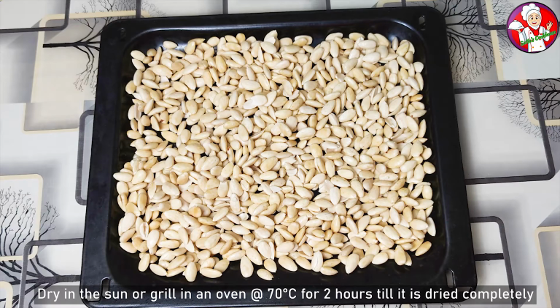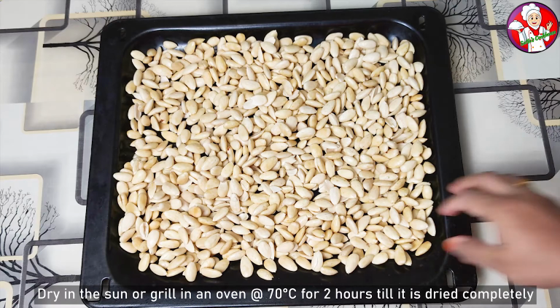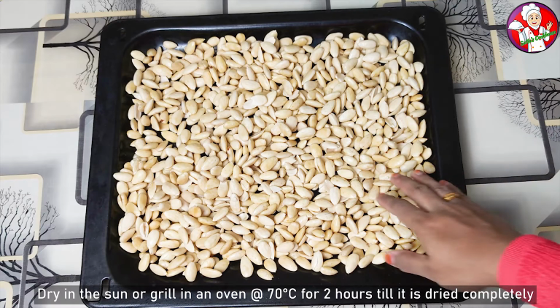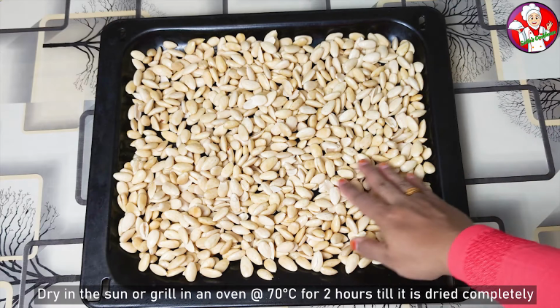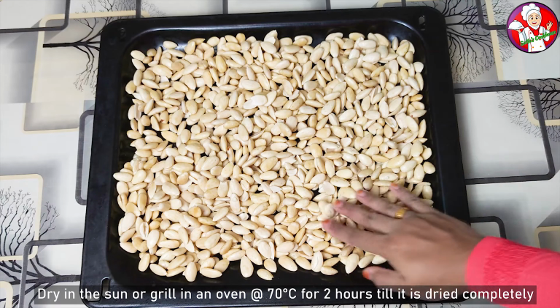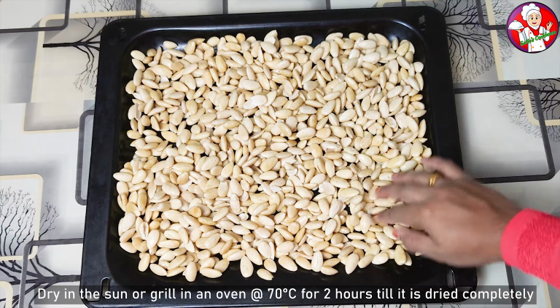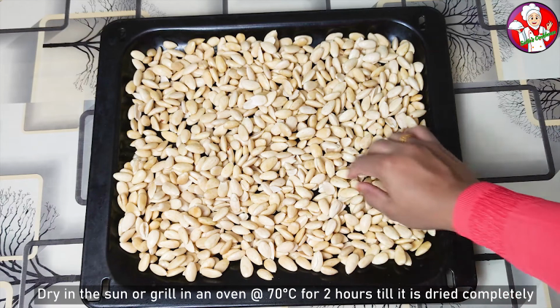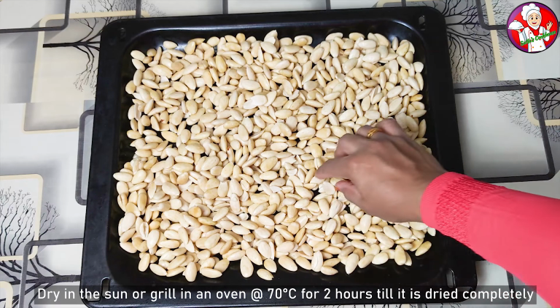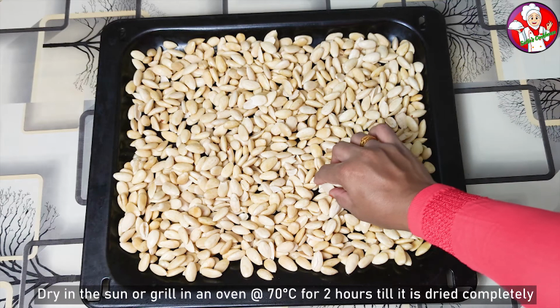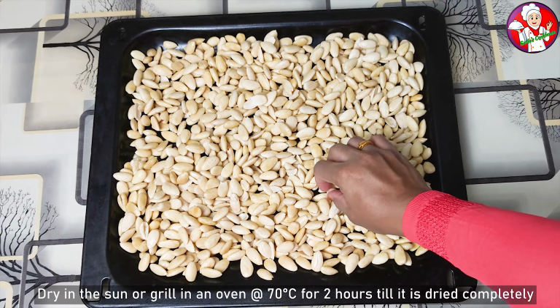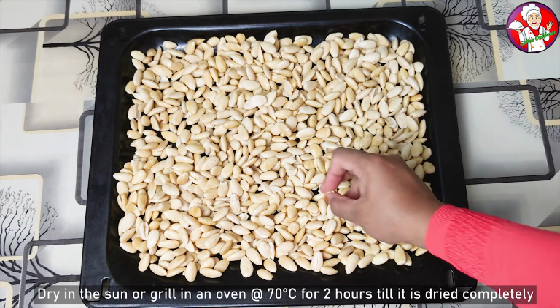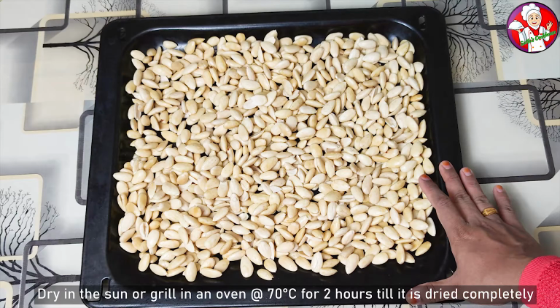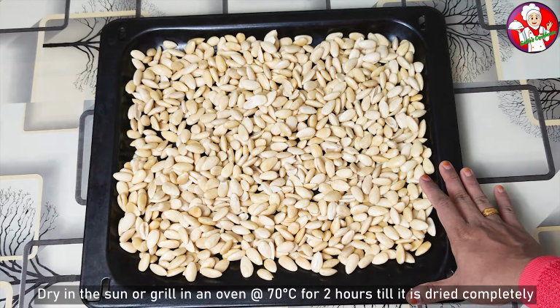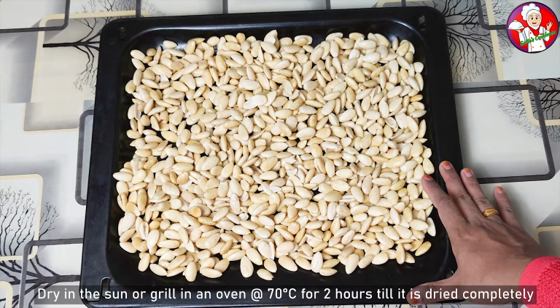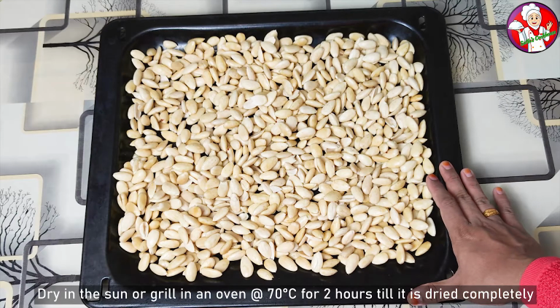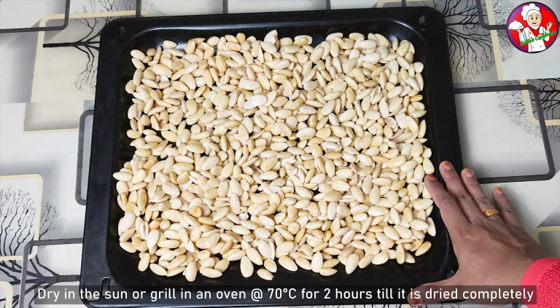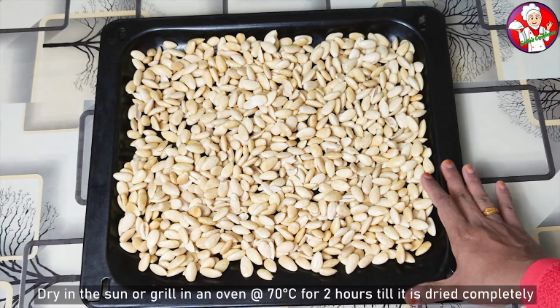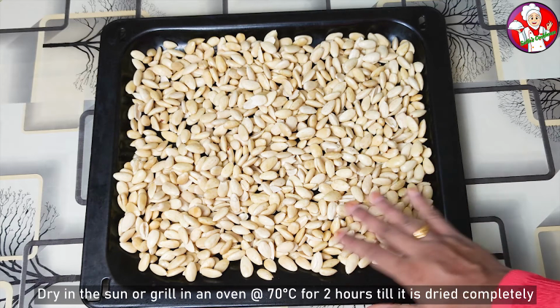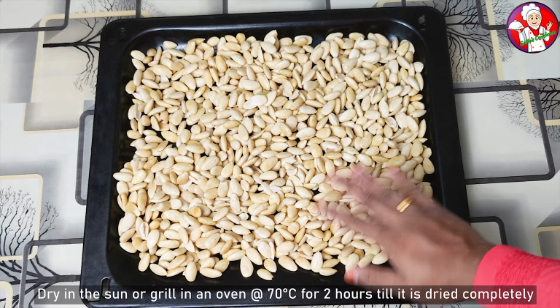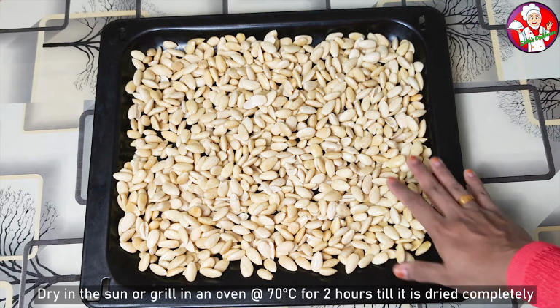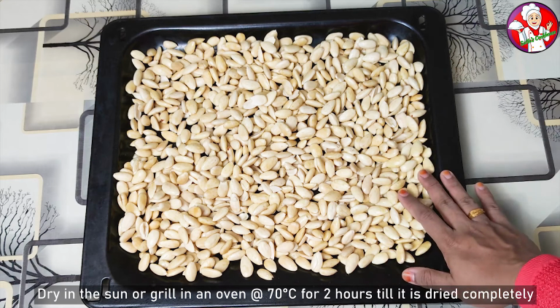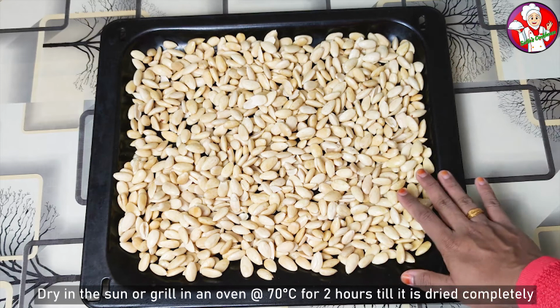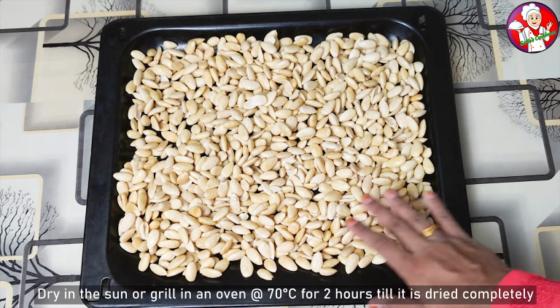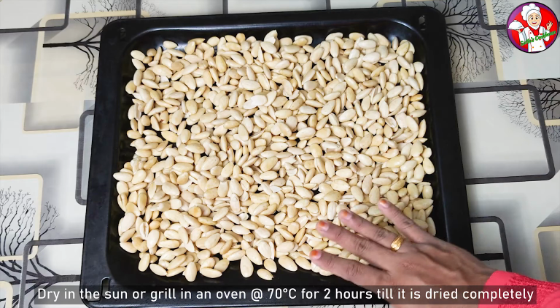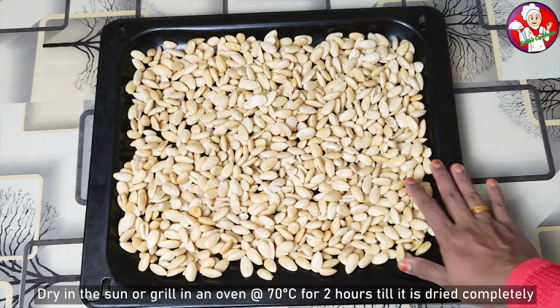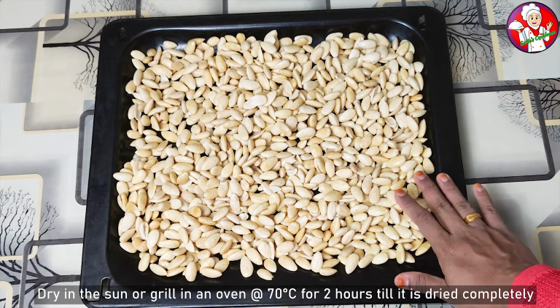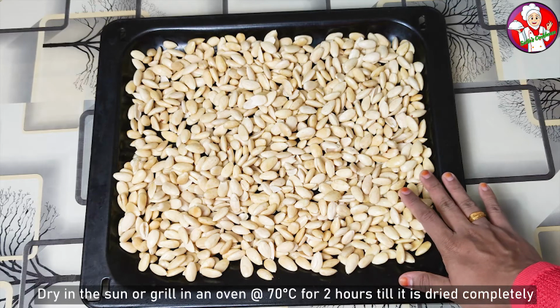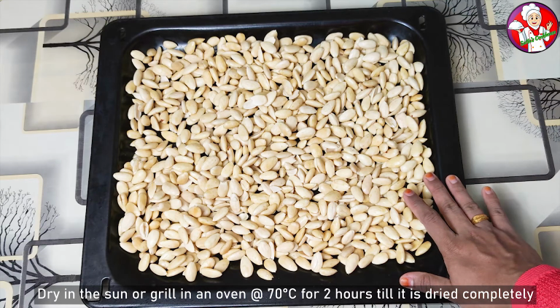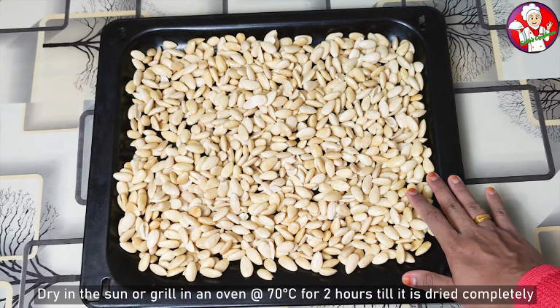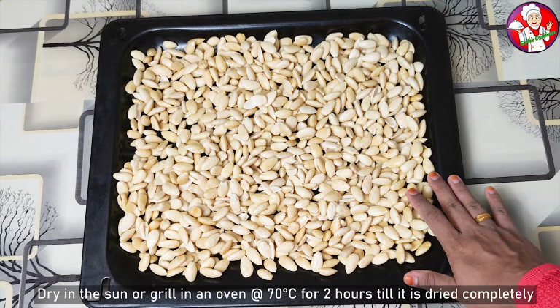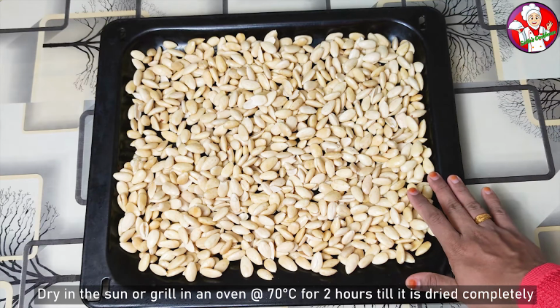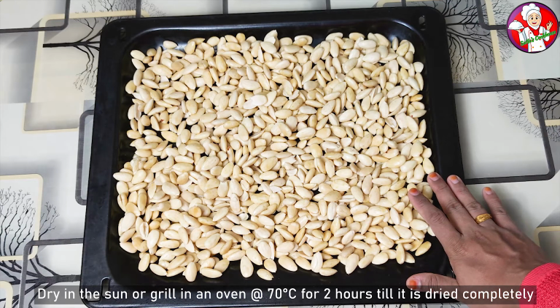Hello! Welcome to Suna's Cookhouse! In this video, I will show you how to make almond flour. I don't know how to put almond flour on the floor.